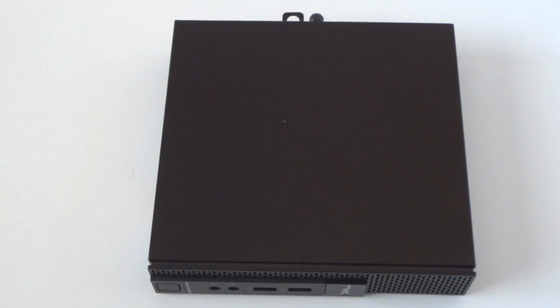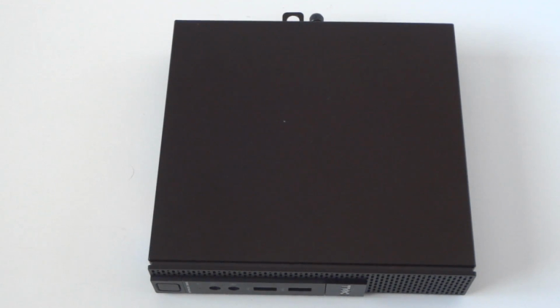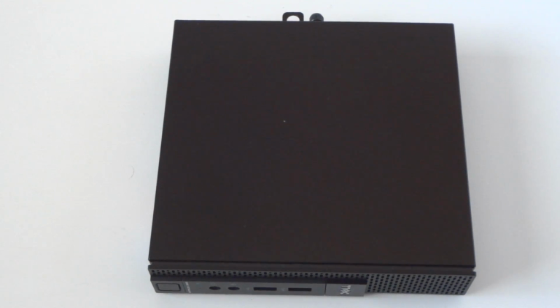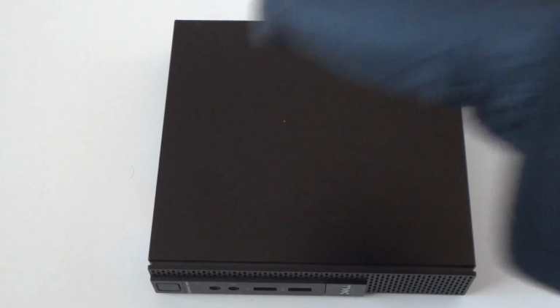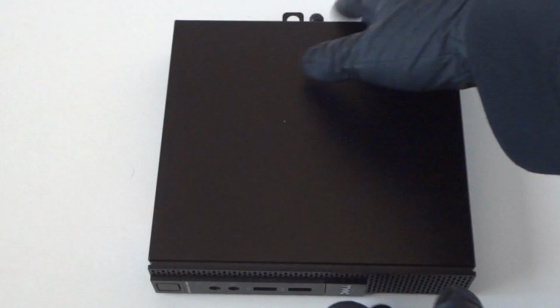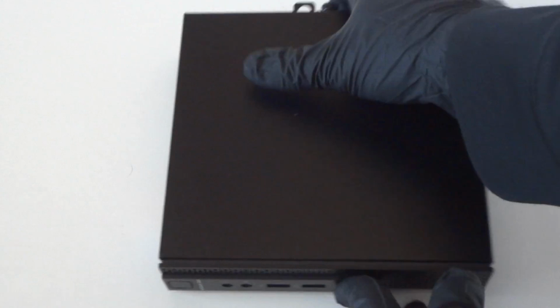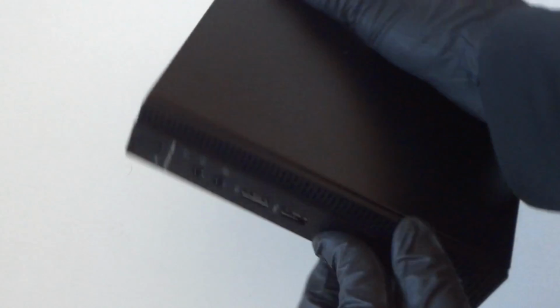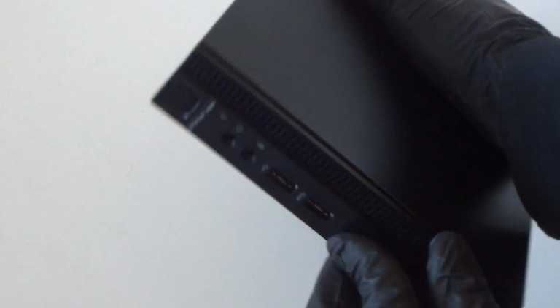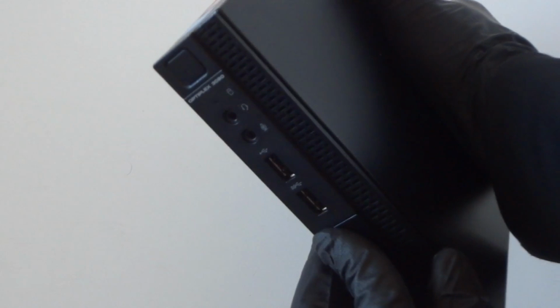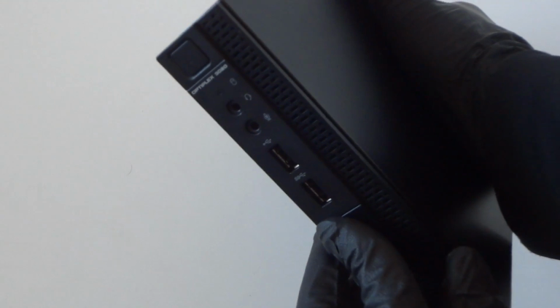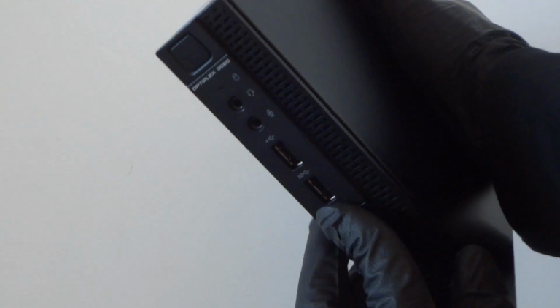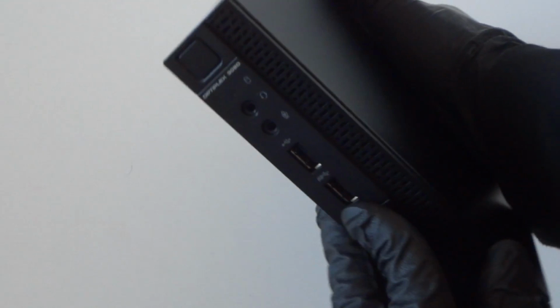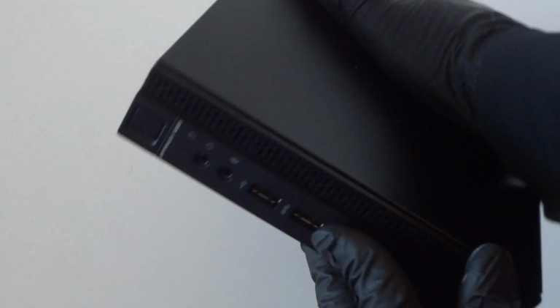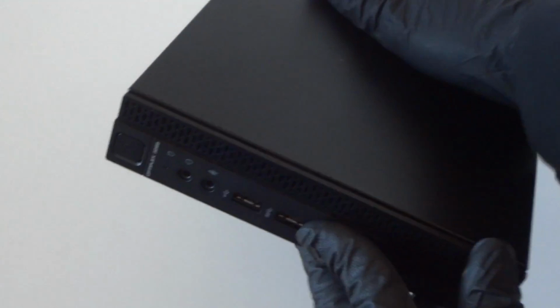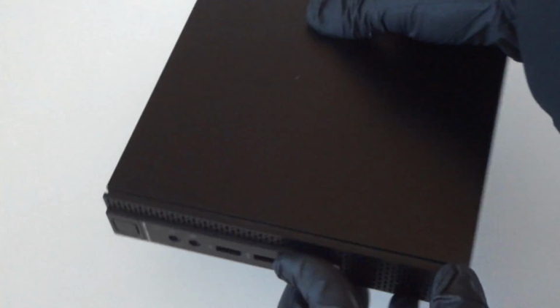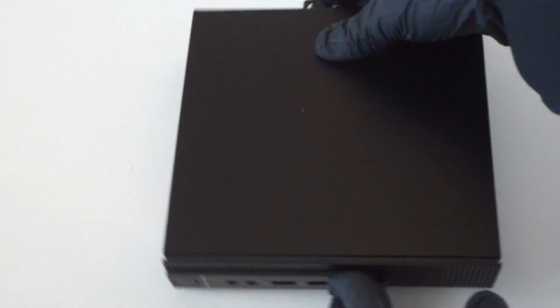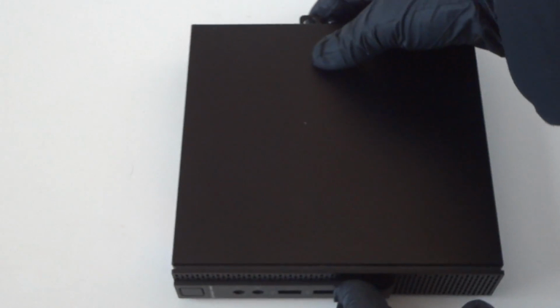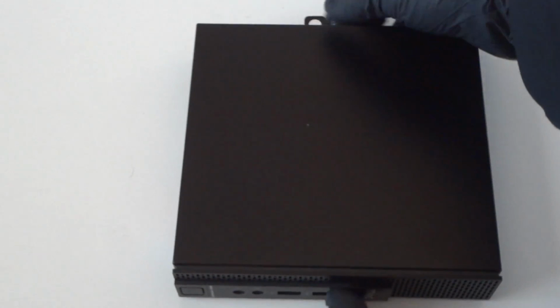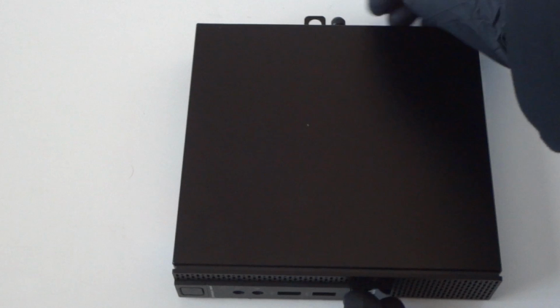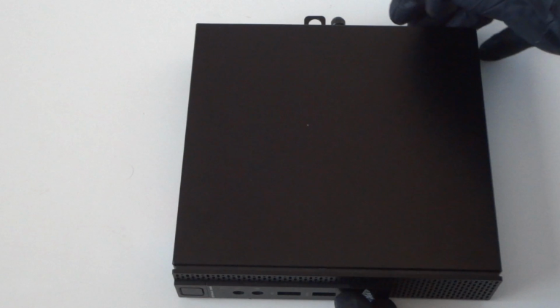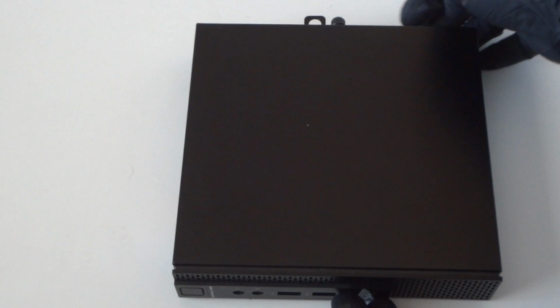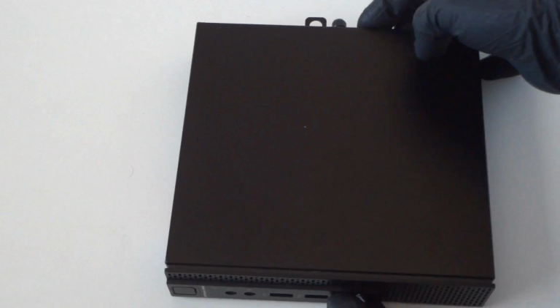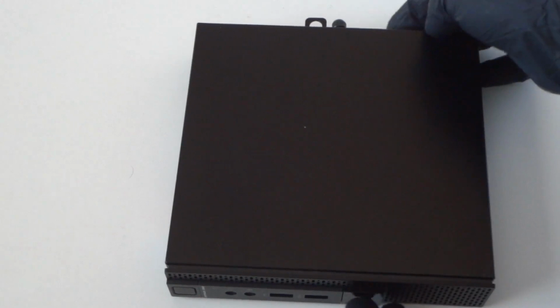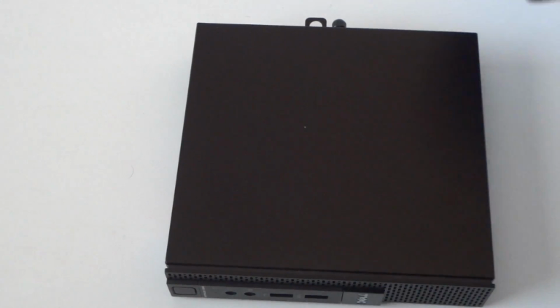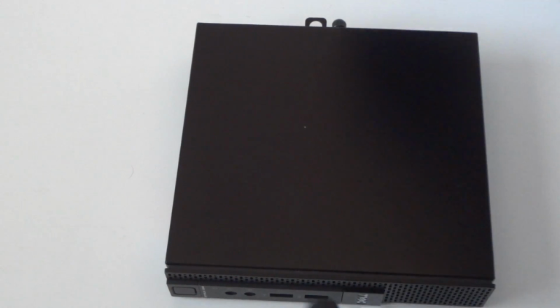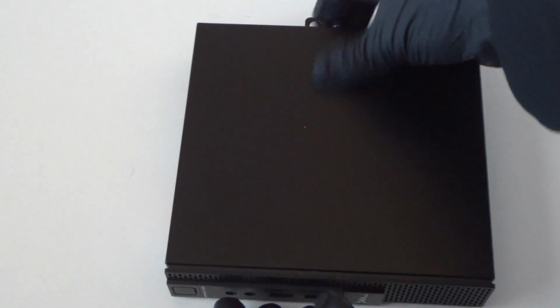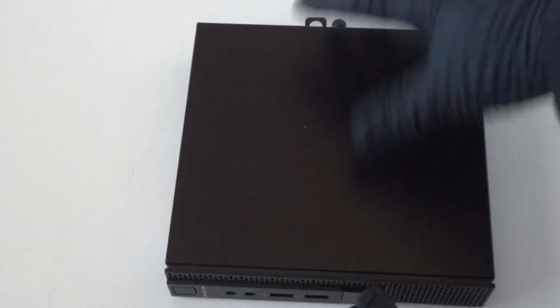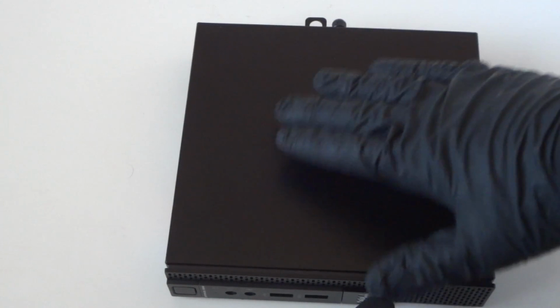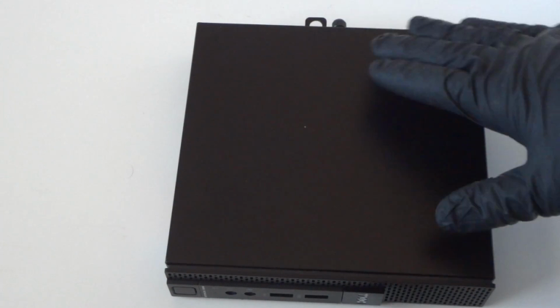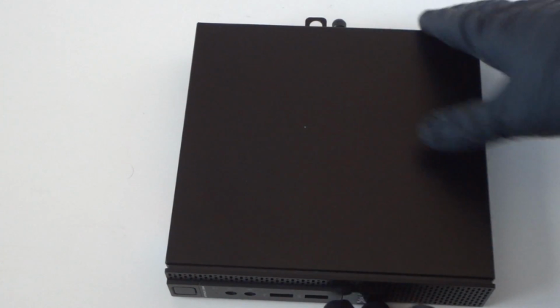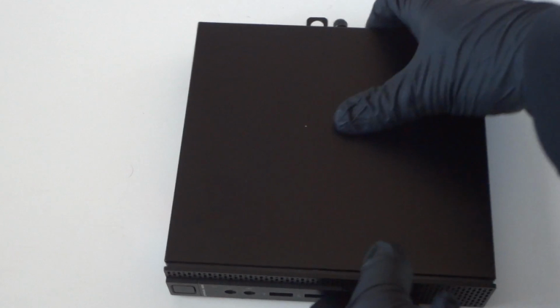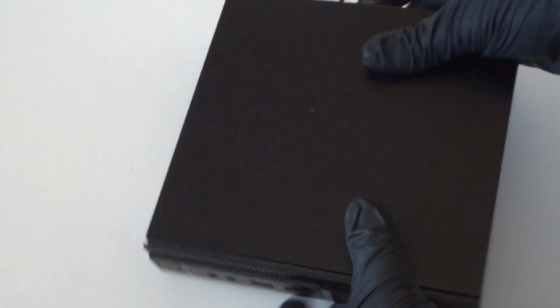What's going on, you guys? This is MXKD. I have another Dell Optiplex 3020 — this is the micro — and this video is a teardown disassembly to show you guys.